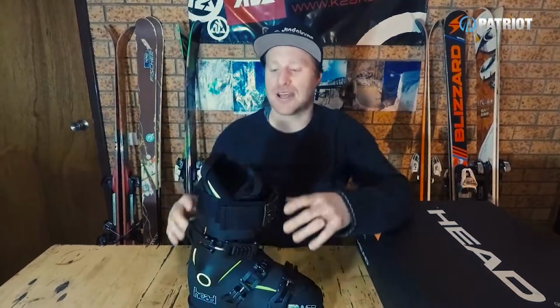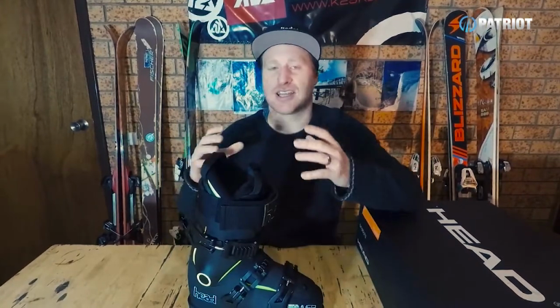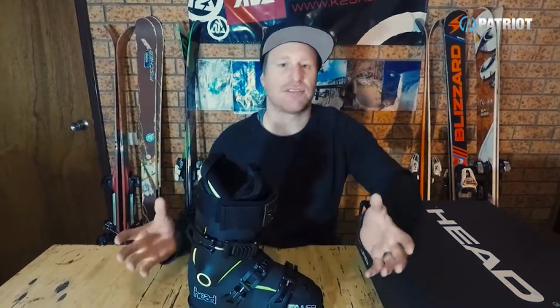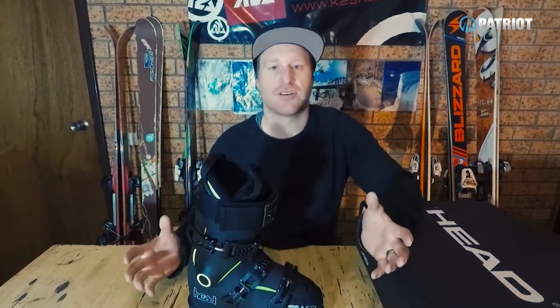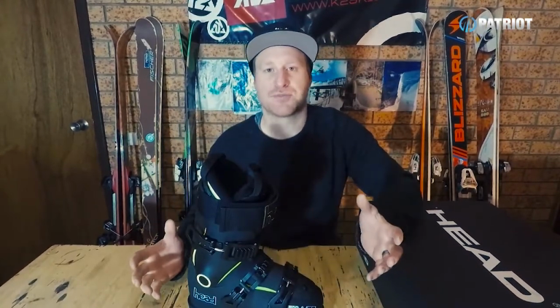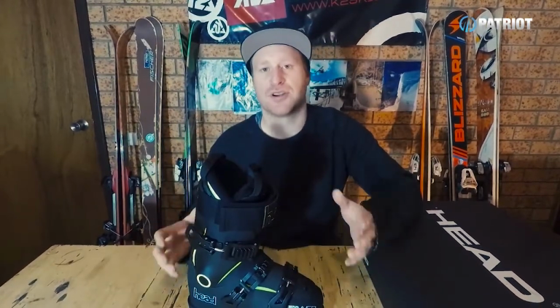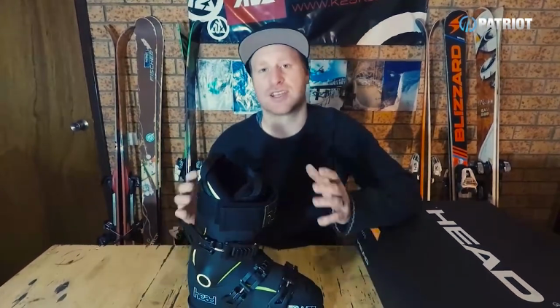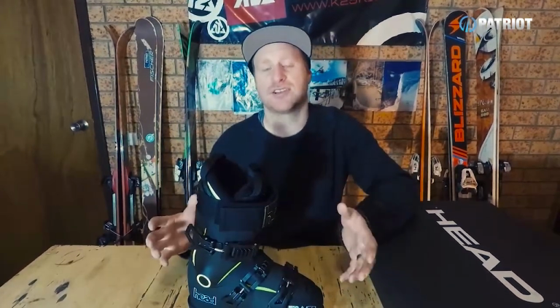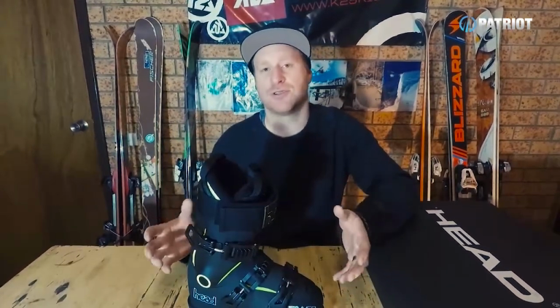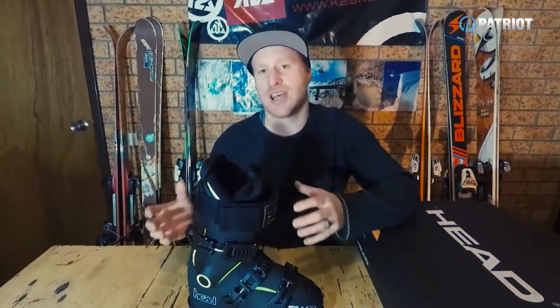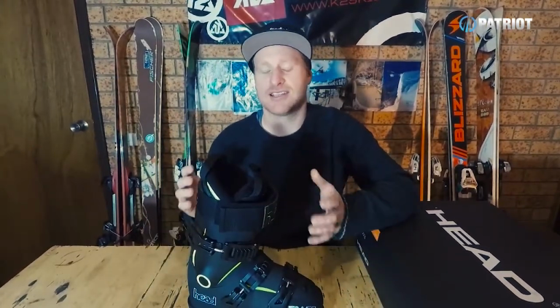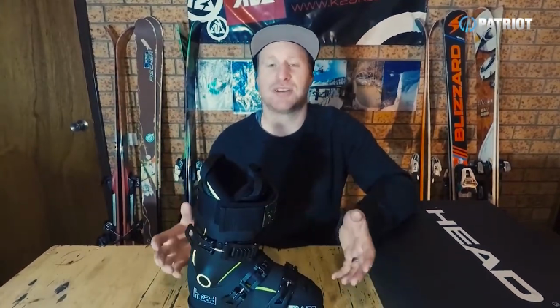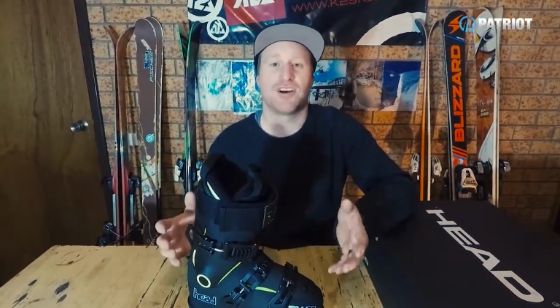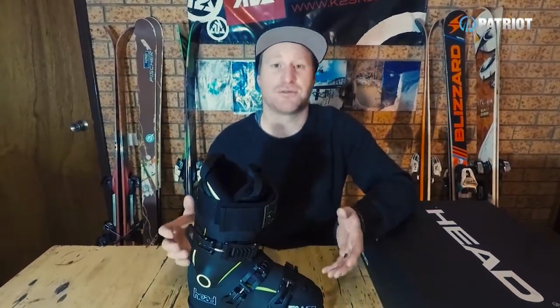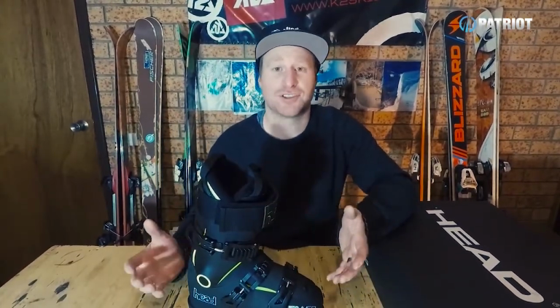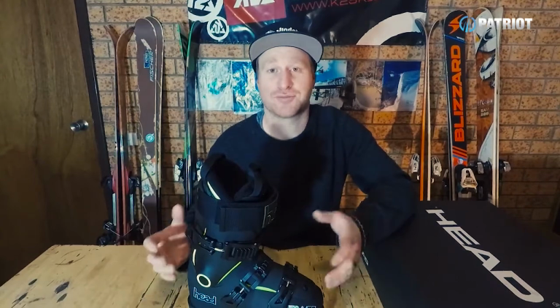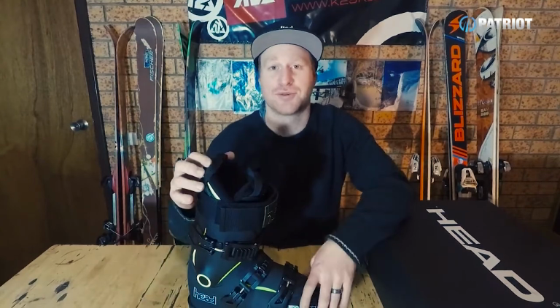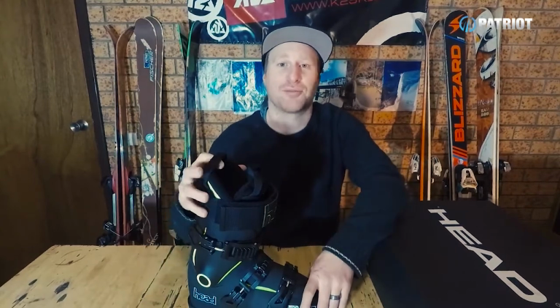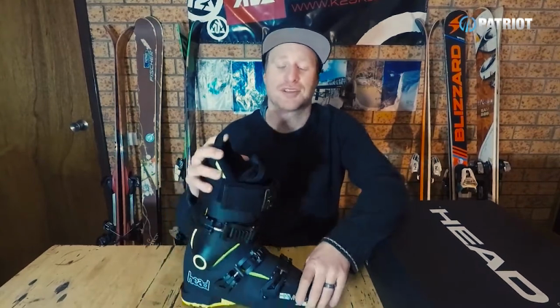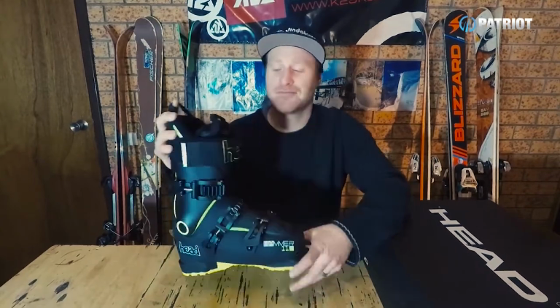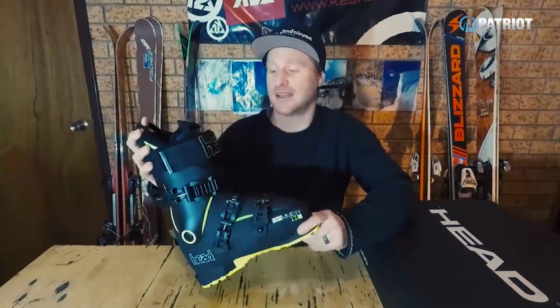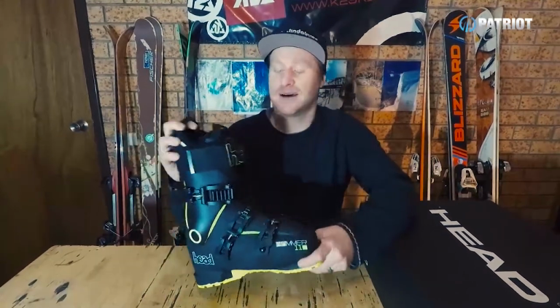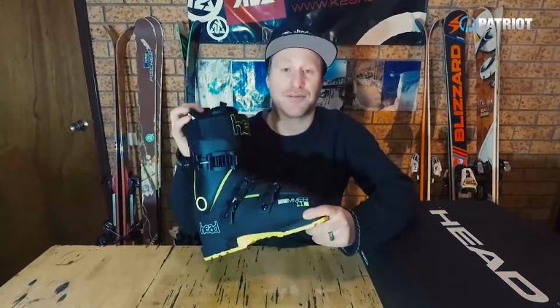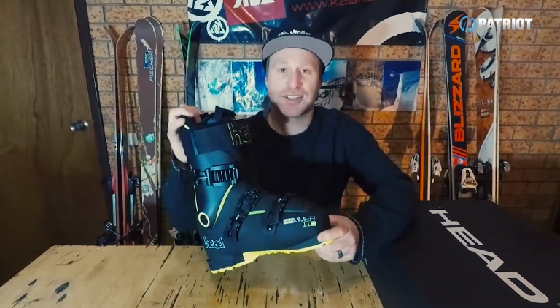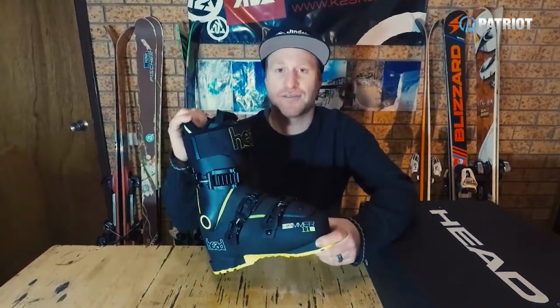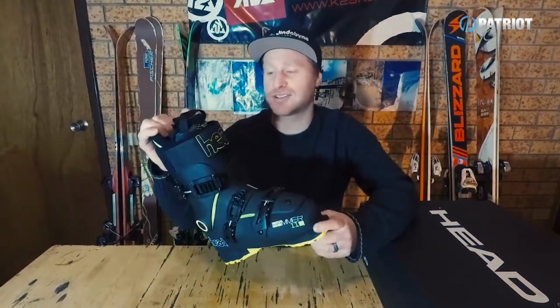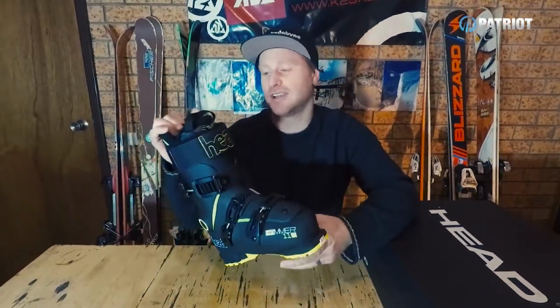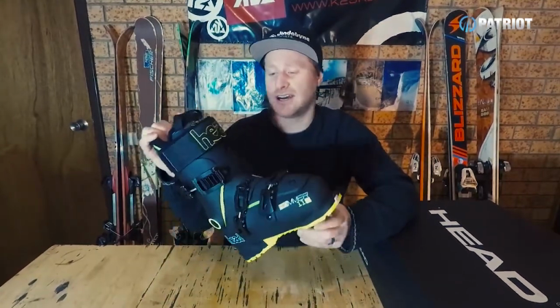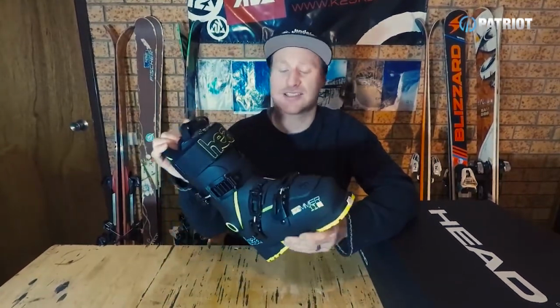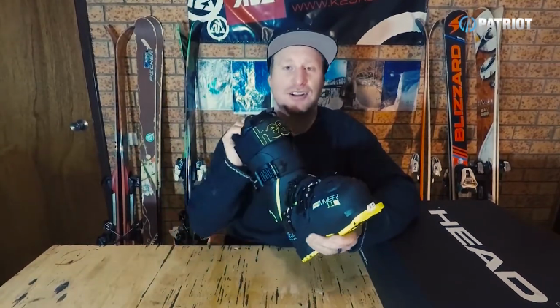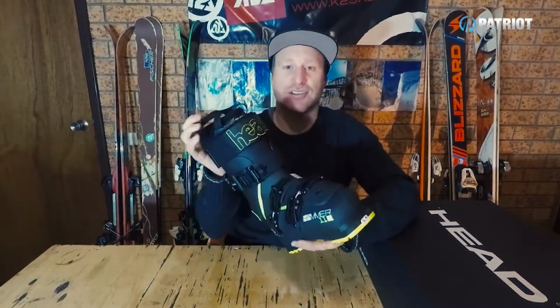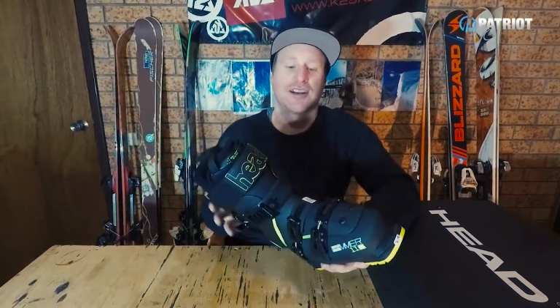Basically, everything on this boot is geared towards and has been developed for shock absorbing properties. But first things first, let's take a closer look at it.